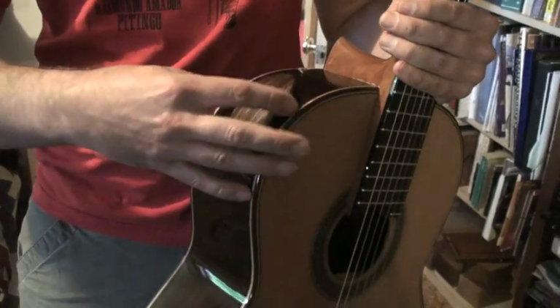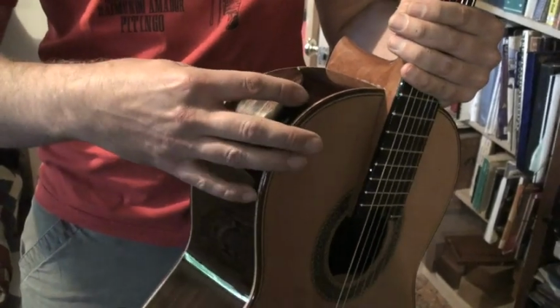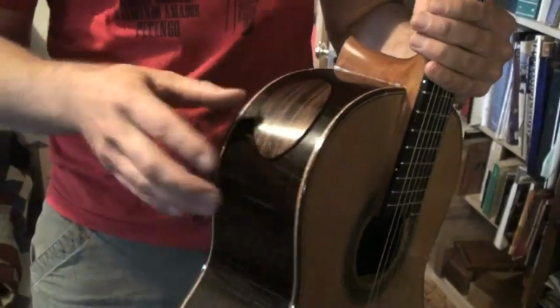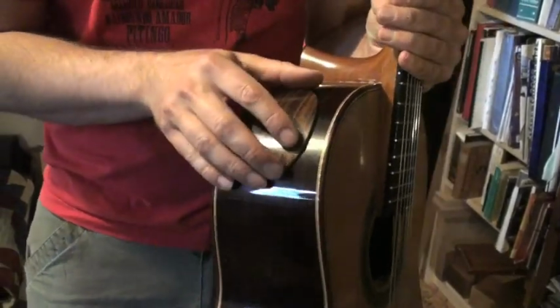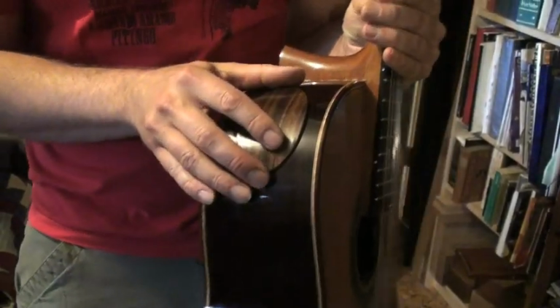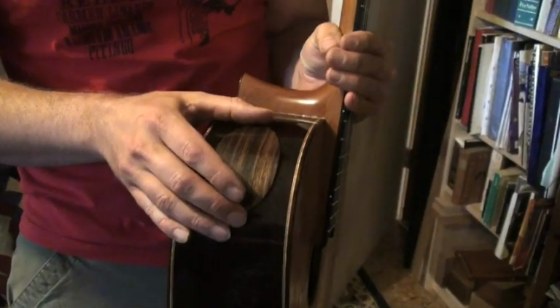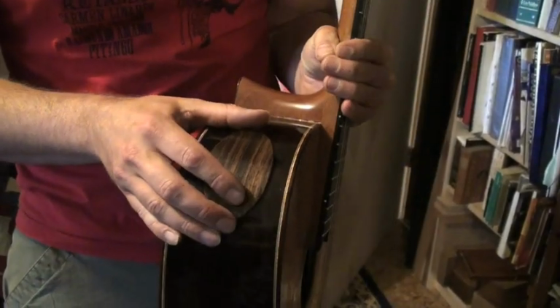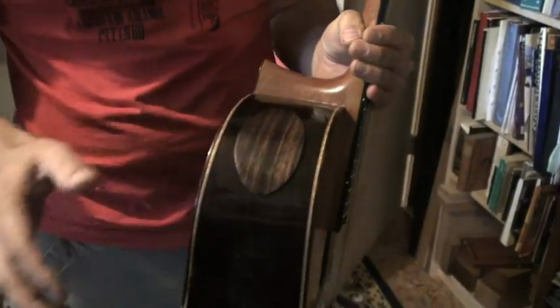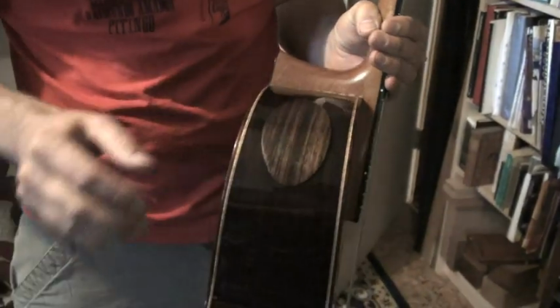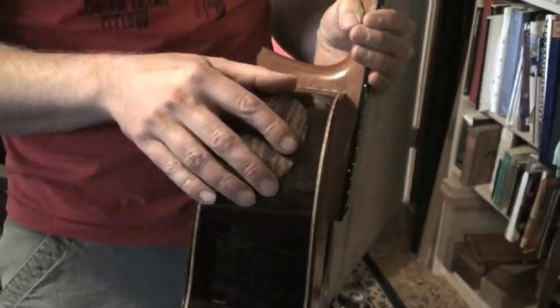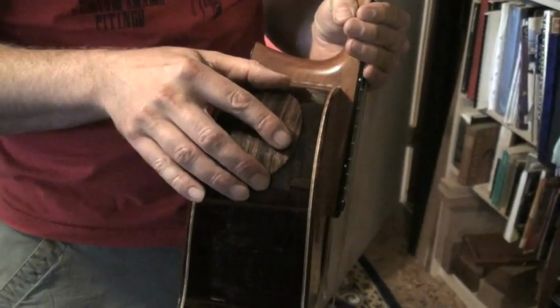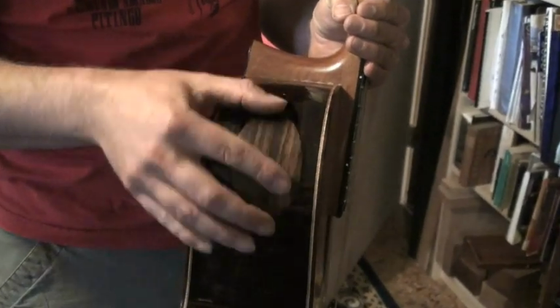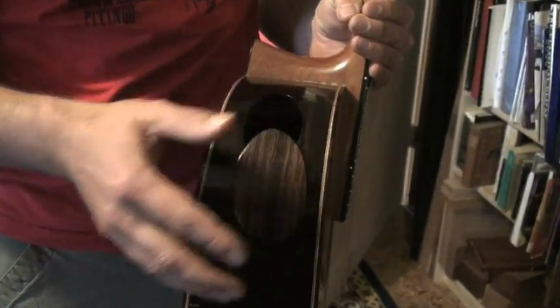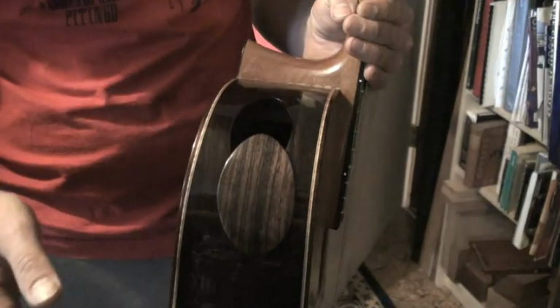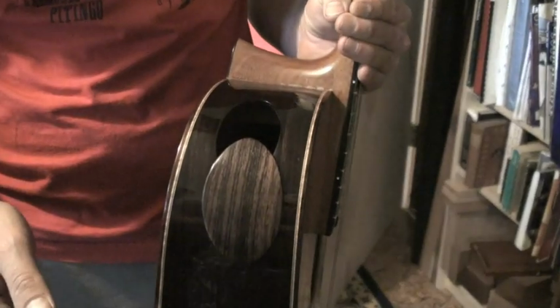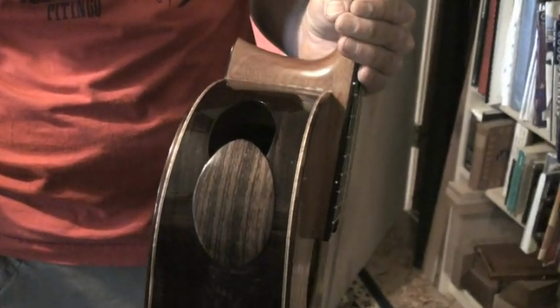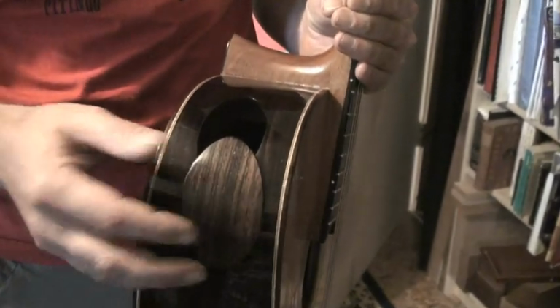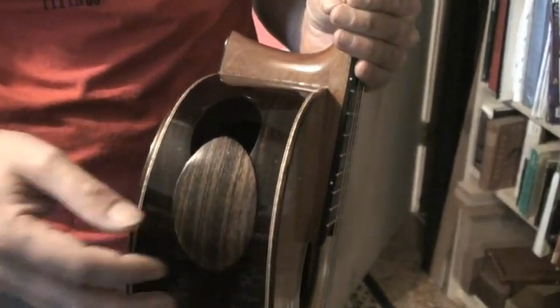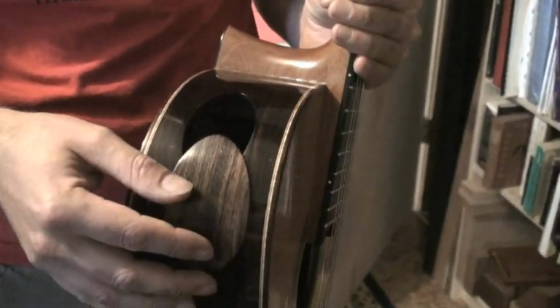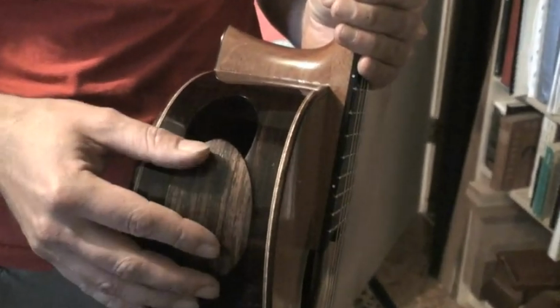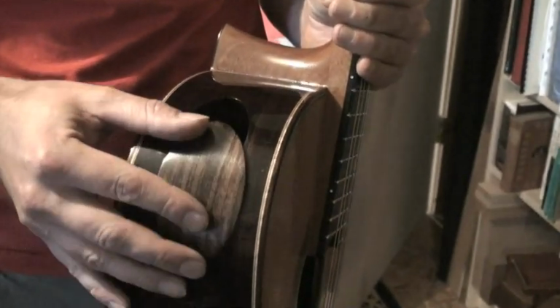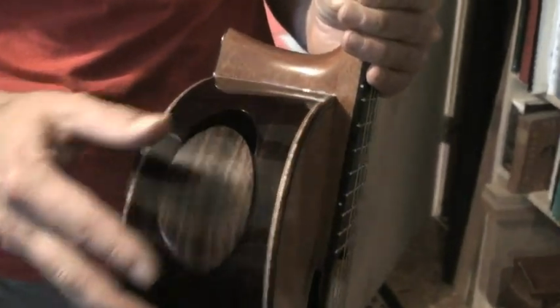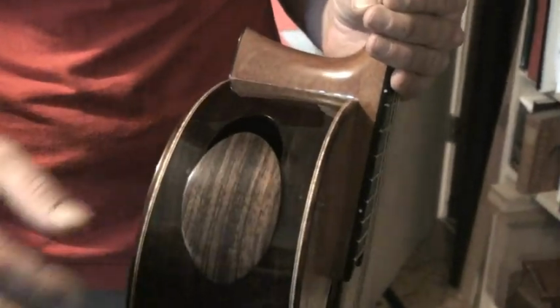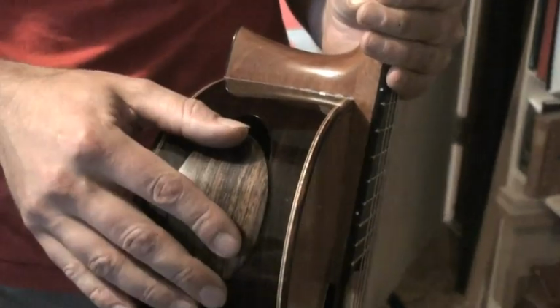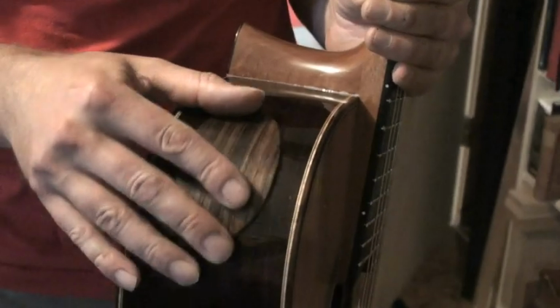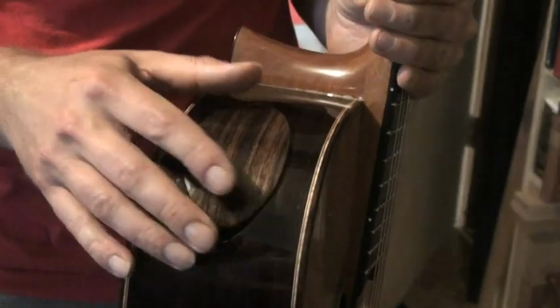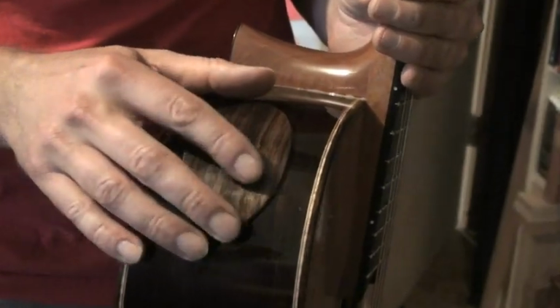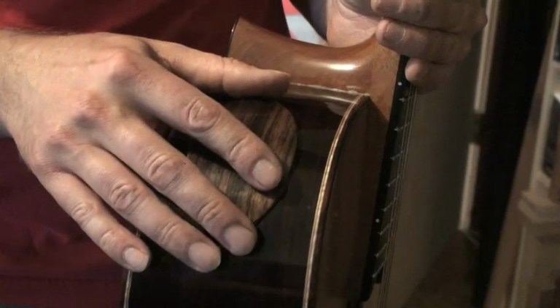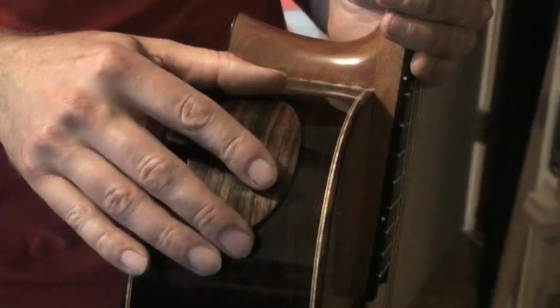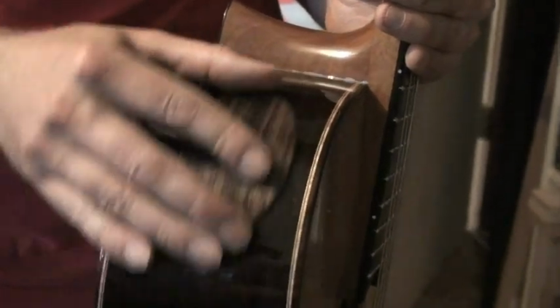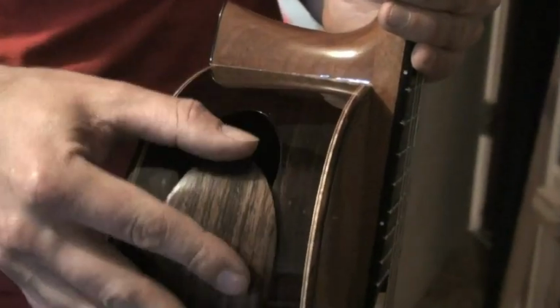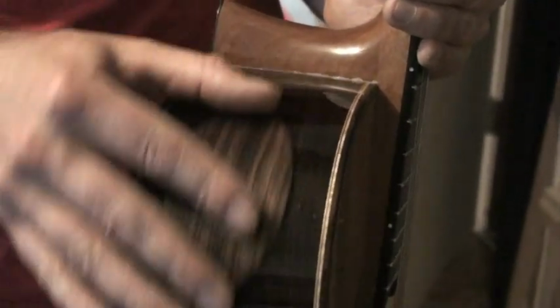Now I've built over 100 instruments with it, and now it's taking off. All sorts of people are using it. It's just a matter of time until large-scale guitar manufacturers are using it, because I think it's part of the evolution of the instrument.